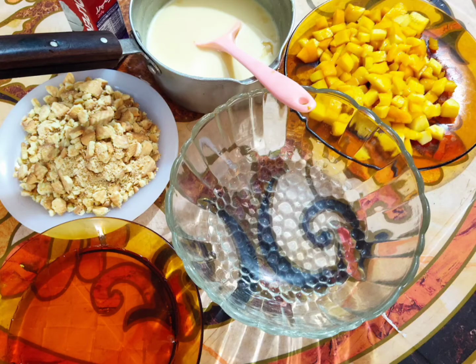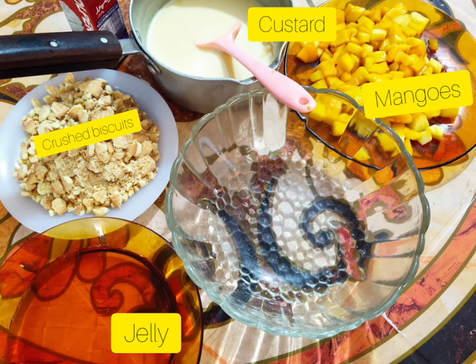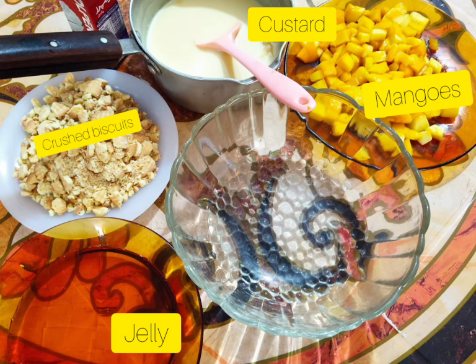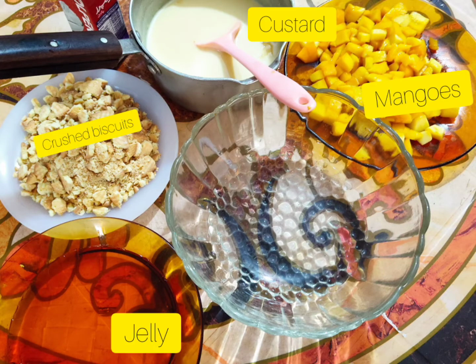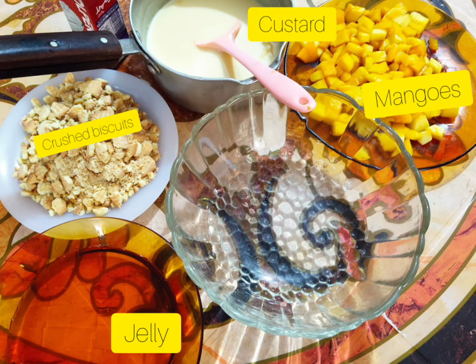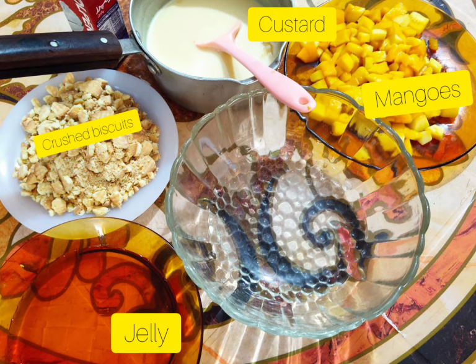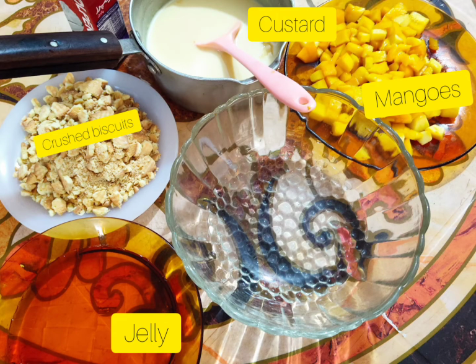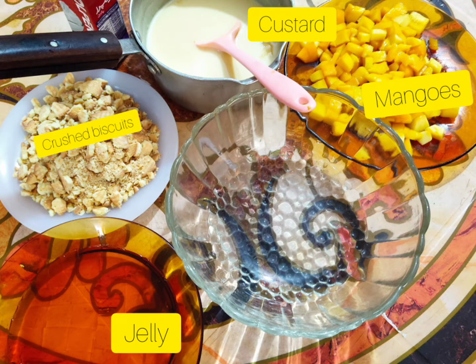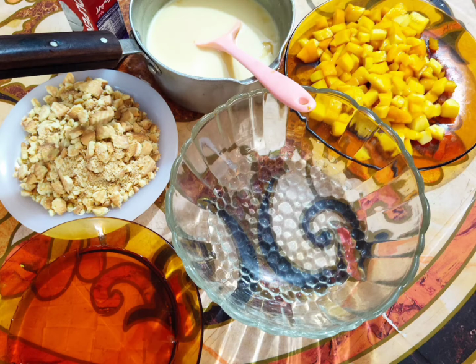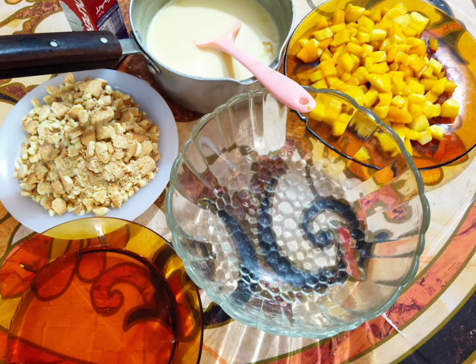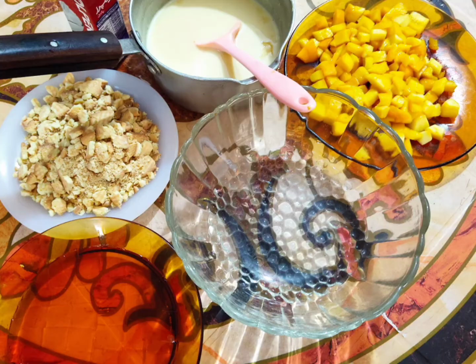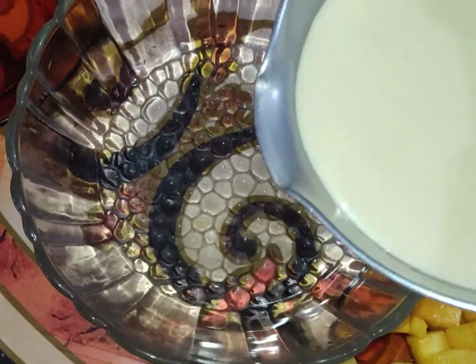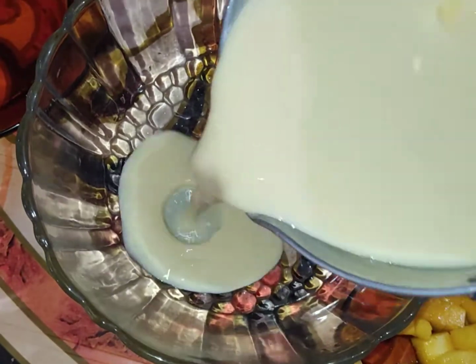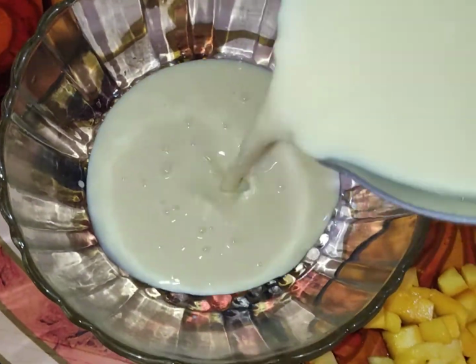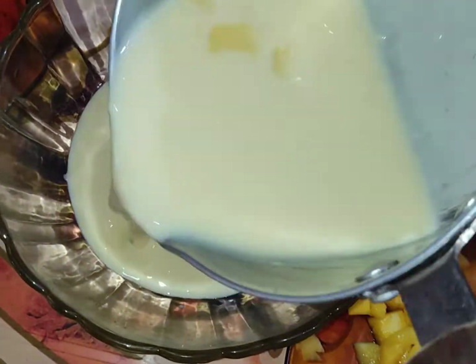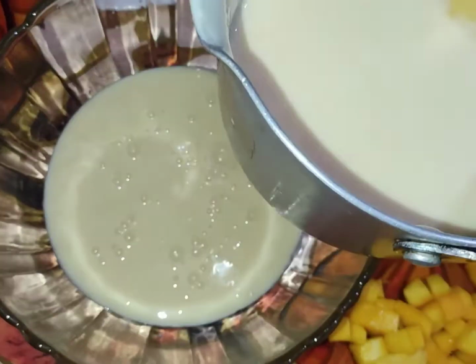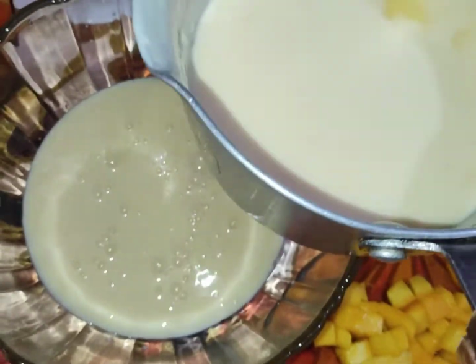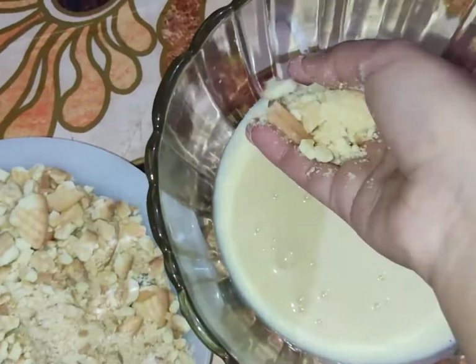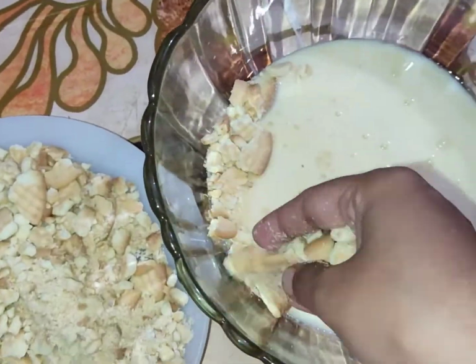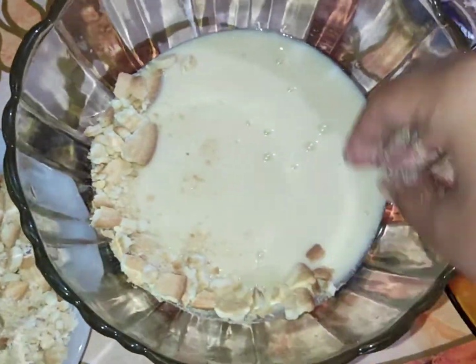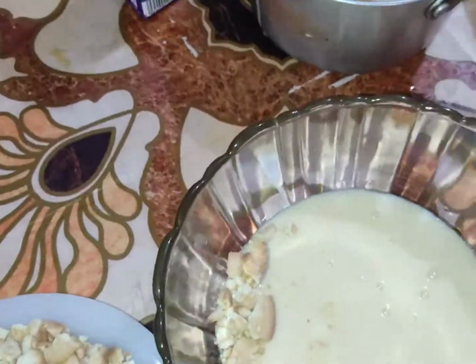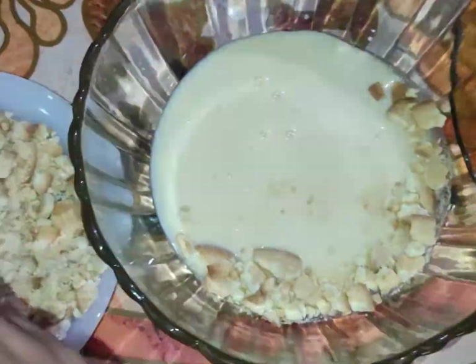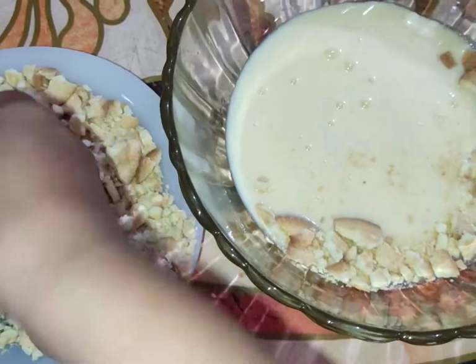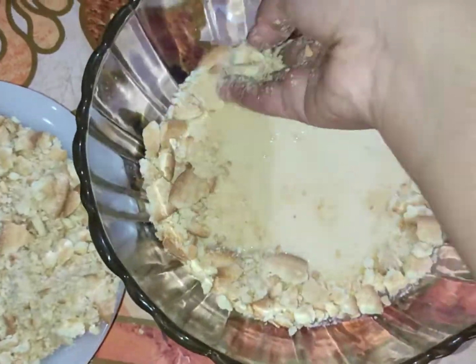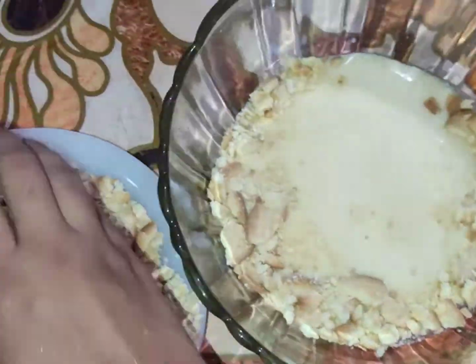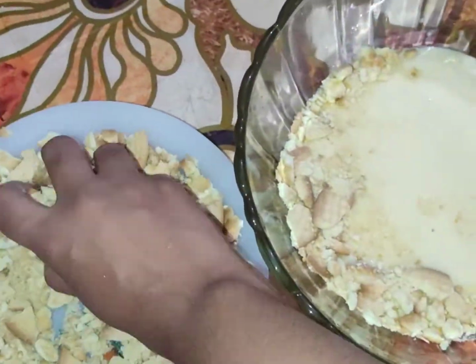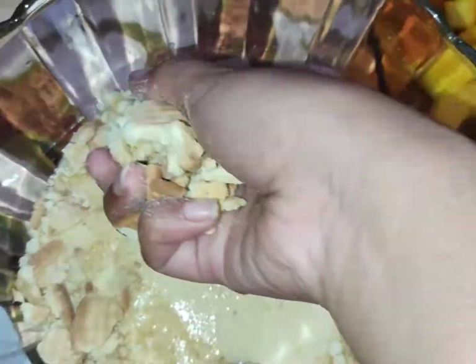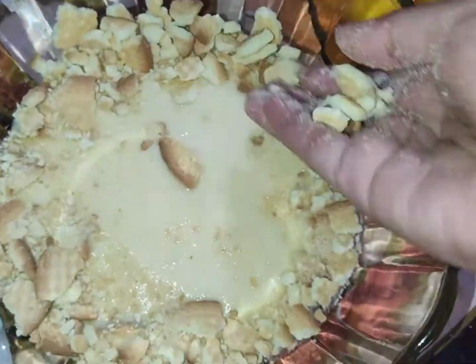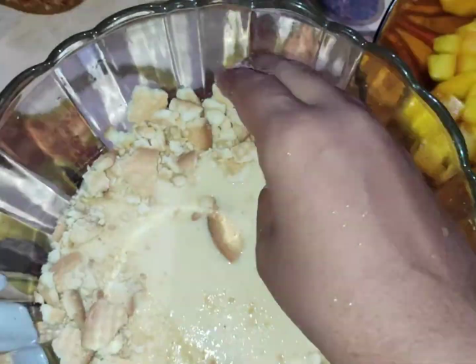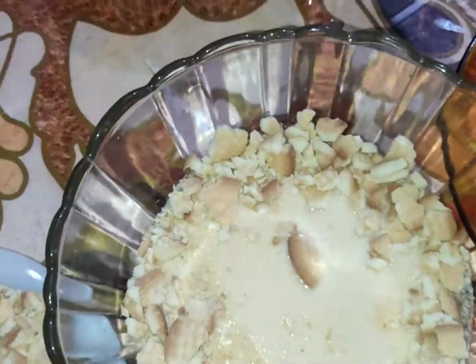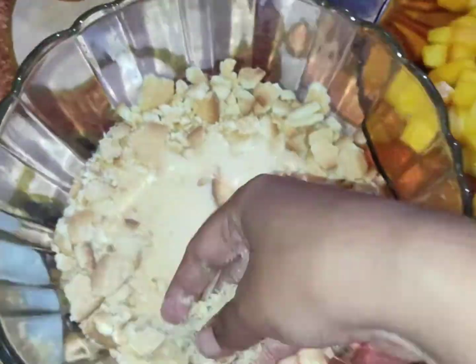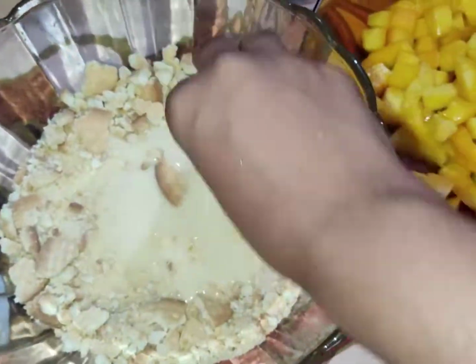Then we will add crushed biscuit, jelly, custard, and mangoes into a bowl. First we will add custard in the bowl, then we will add crushed biscuit. You can add biscuit or cake — whichever you prefer. We will fill it to make 3 layers.